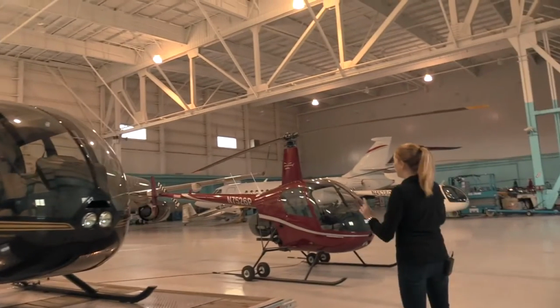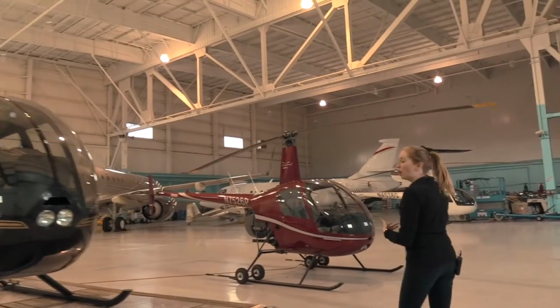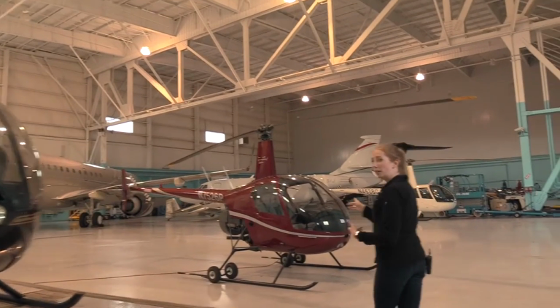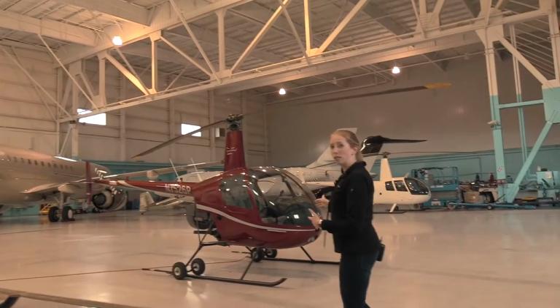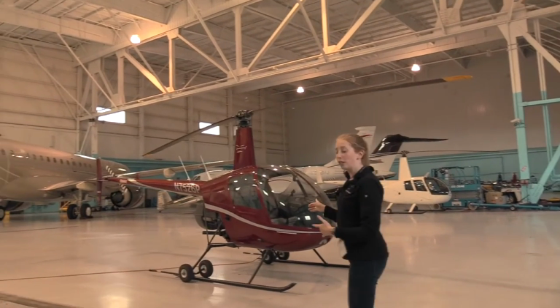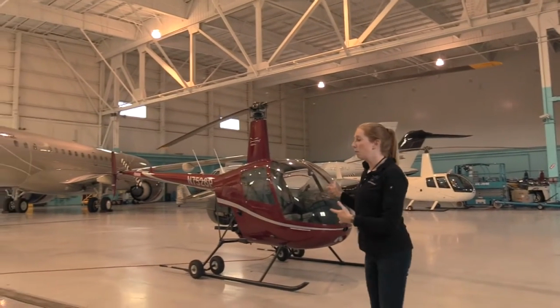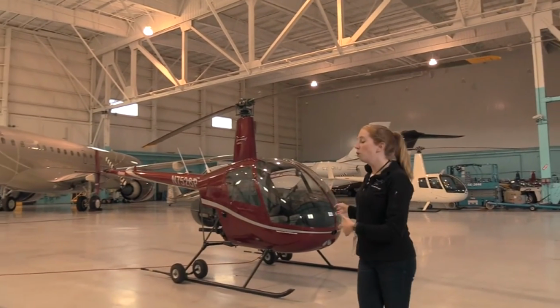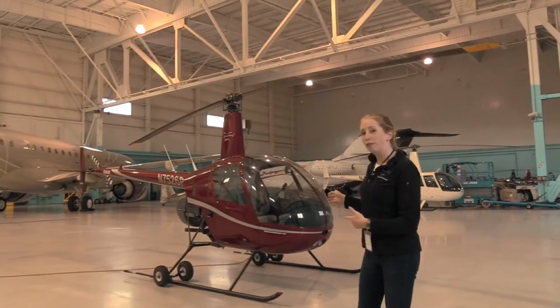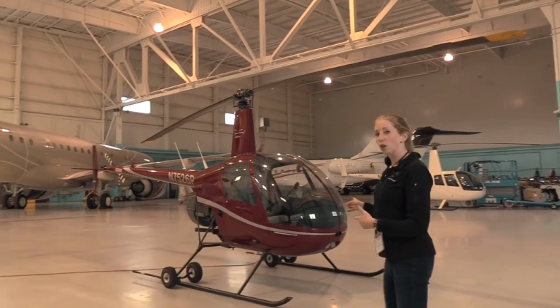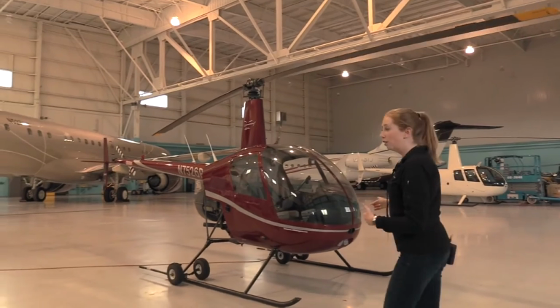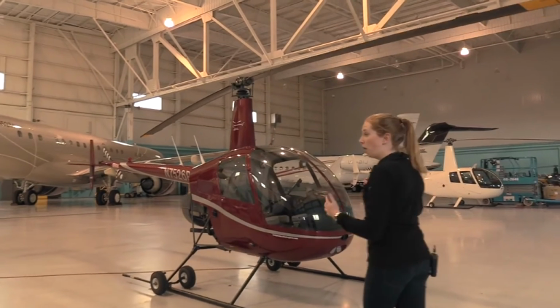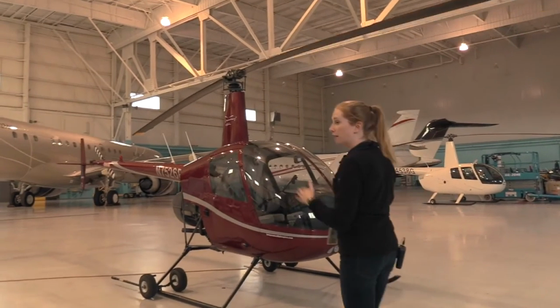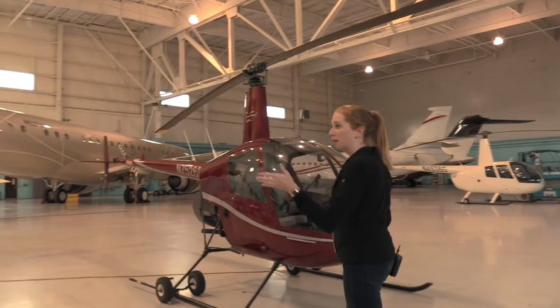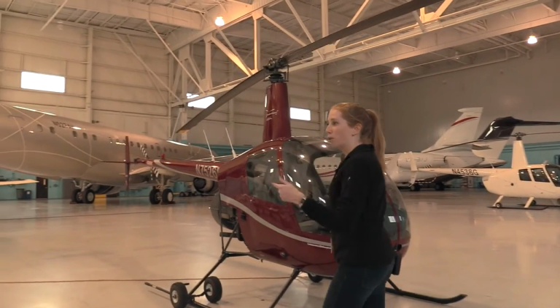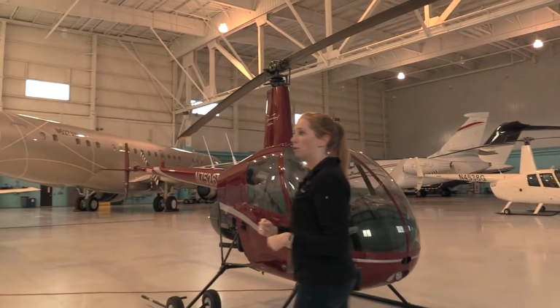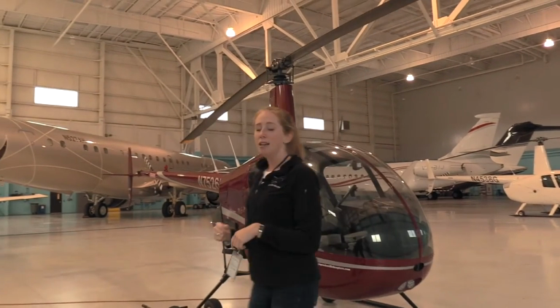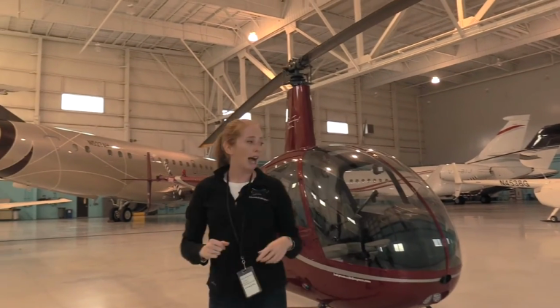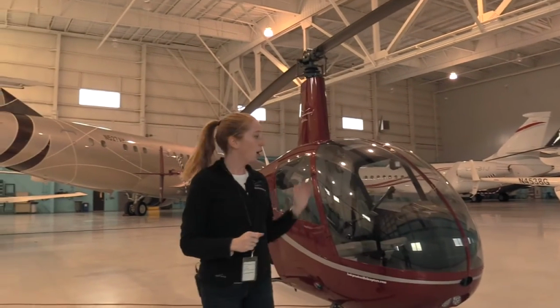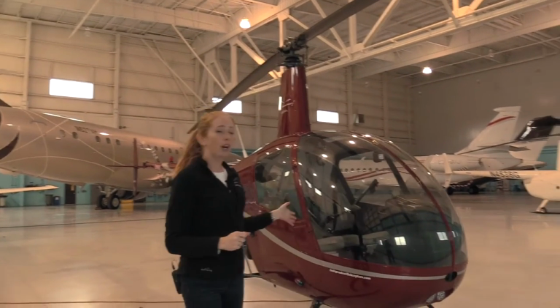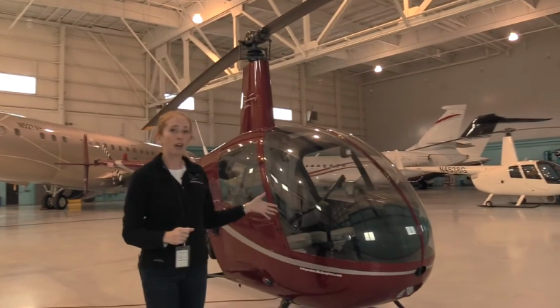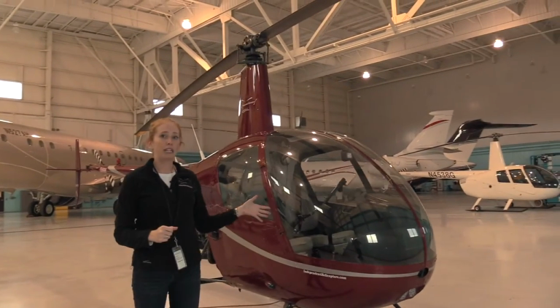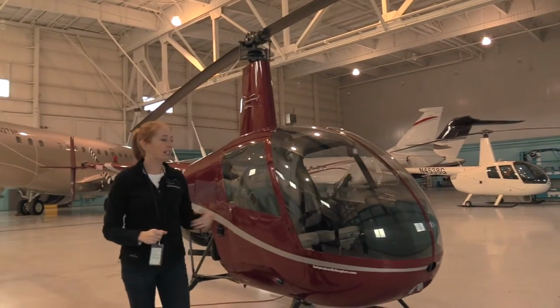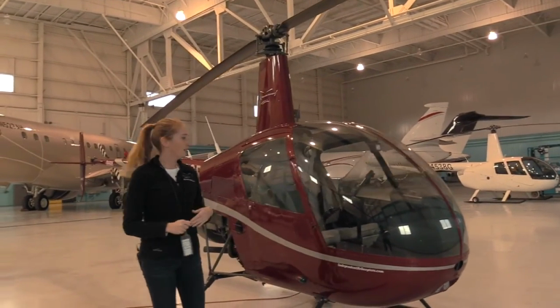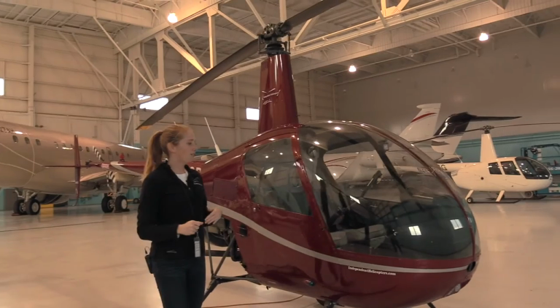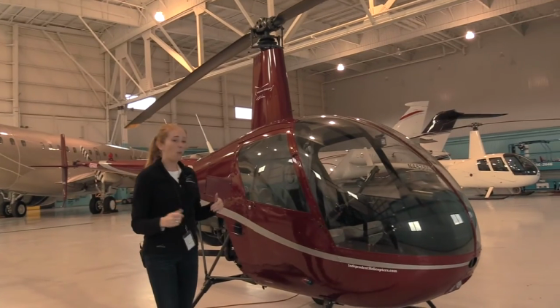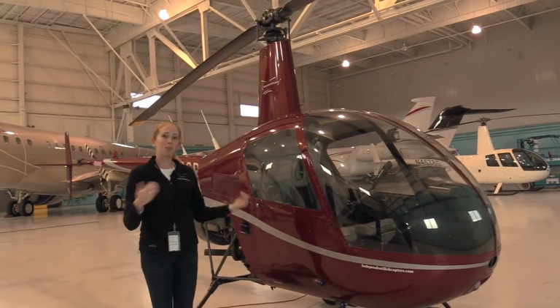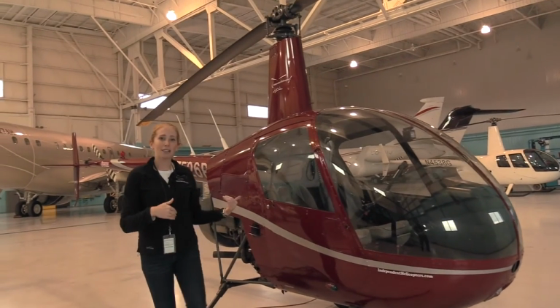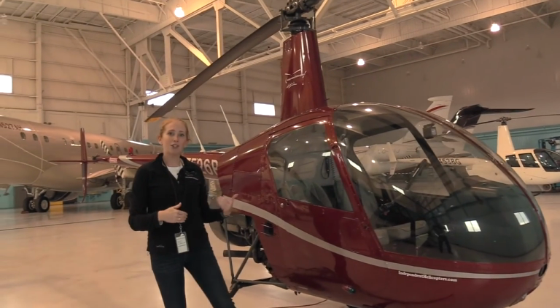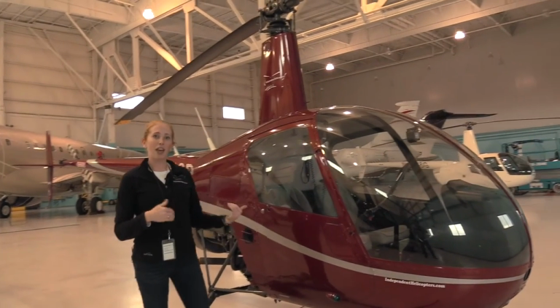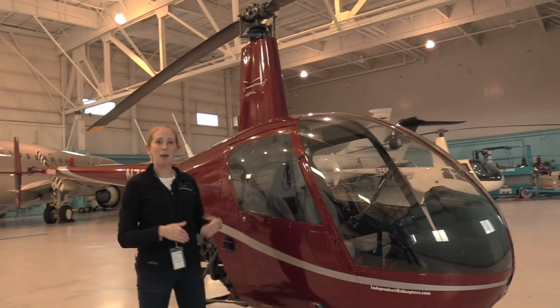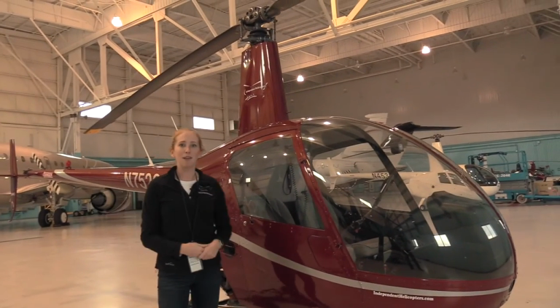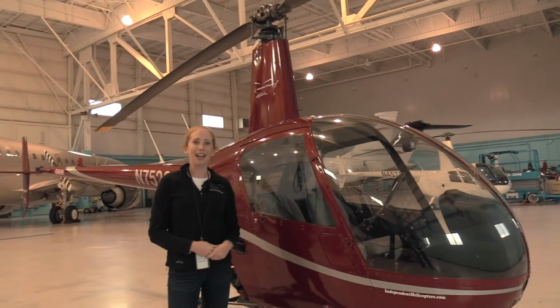And then the little R-22 sitting over here is what we do most of our flight instruction in, although not all of it — some is done in the R-44 as well. We also do aerial photography in here. So if you want, come check us out, check out the helicopters, and come for a ride.